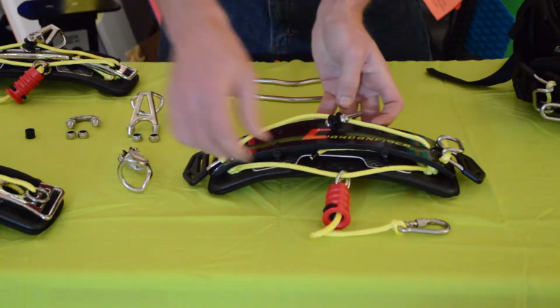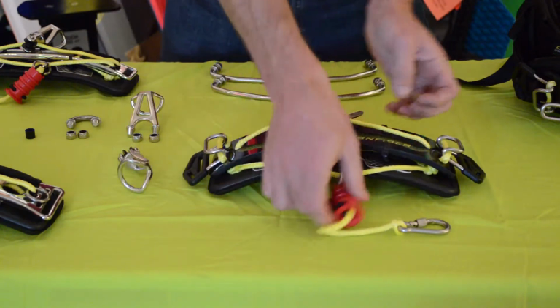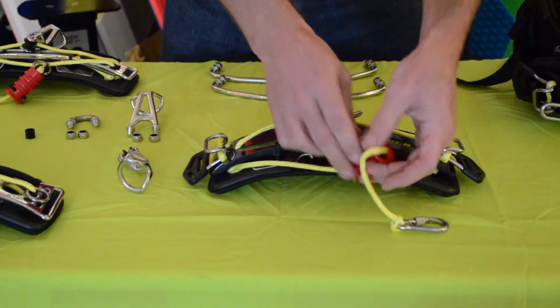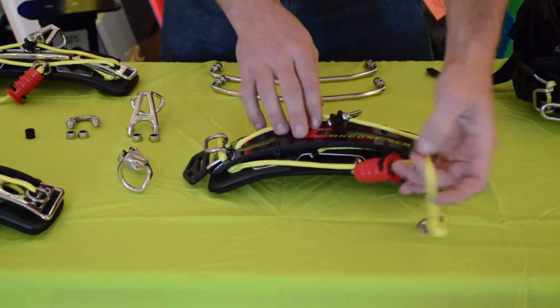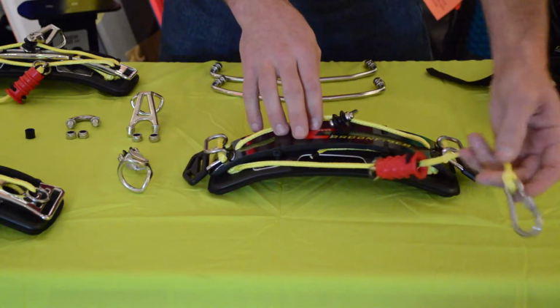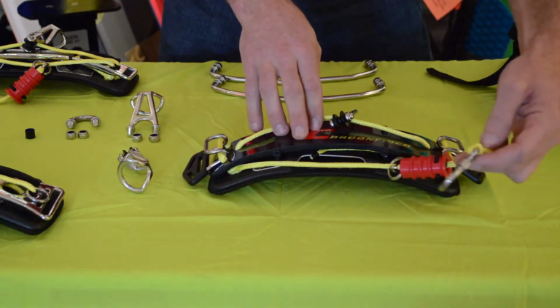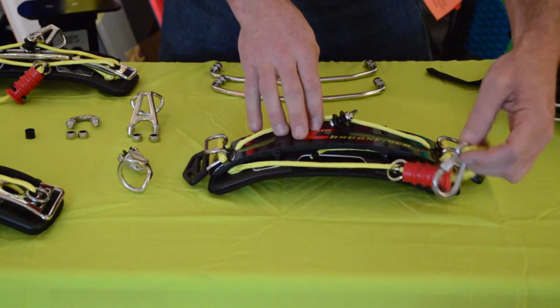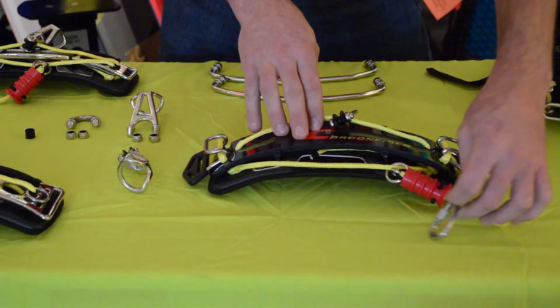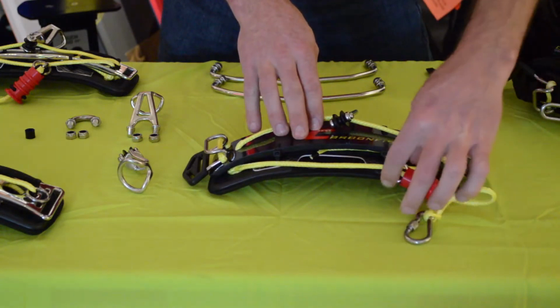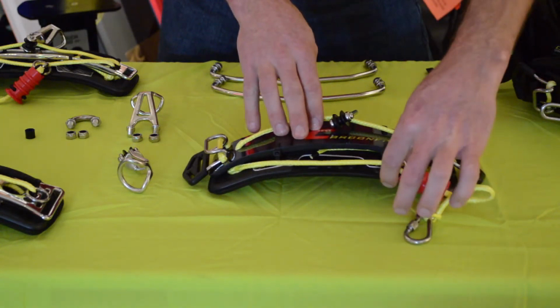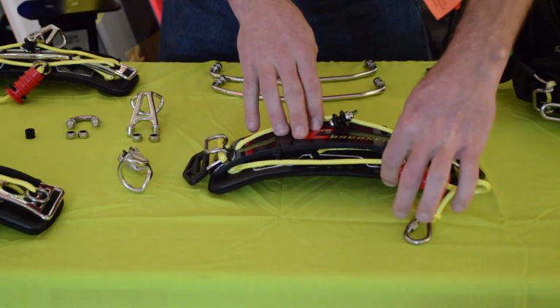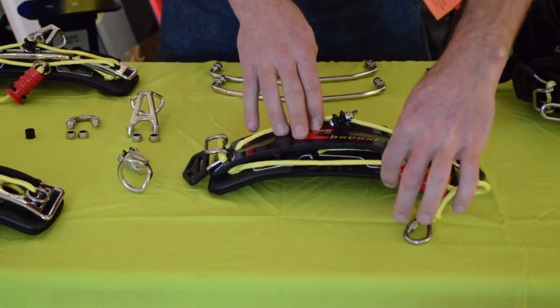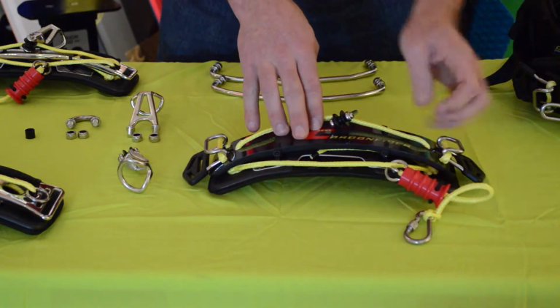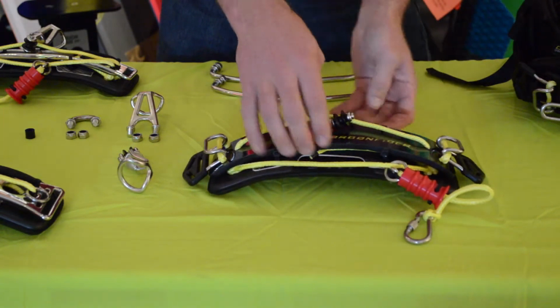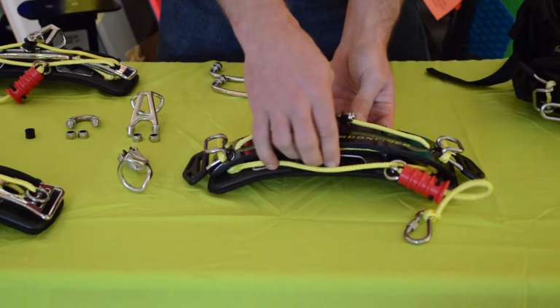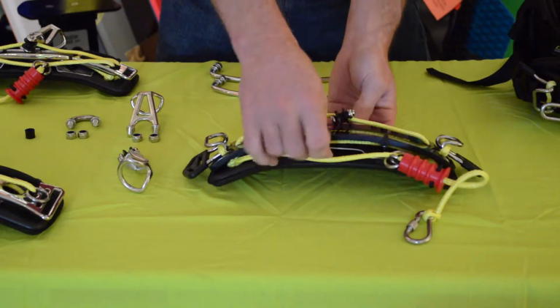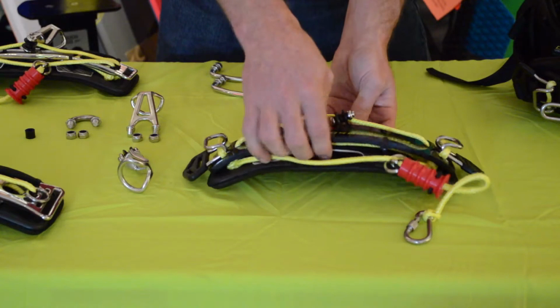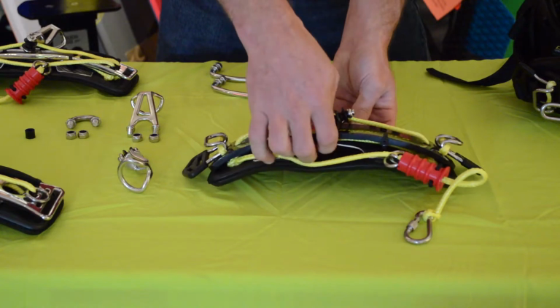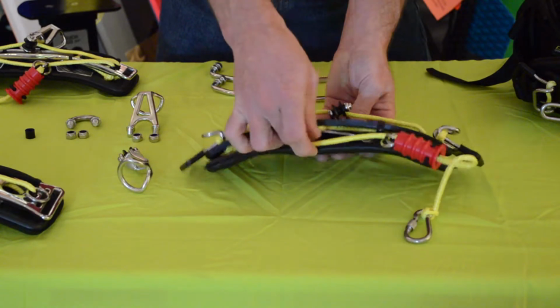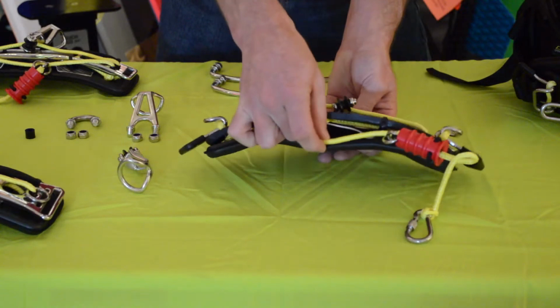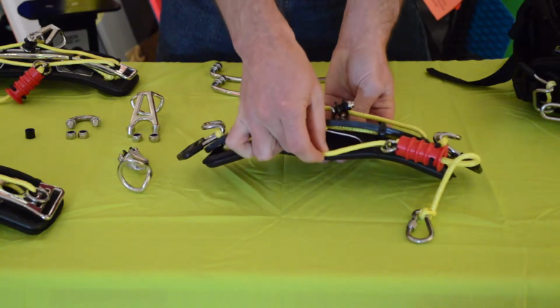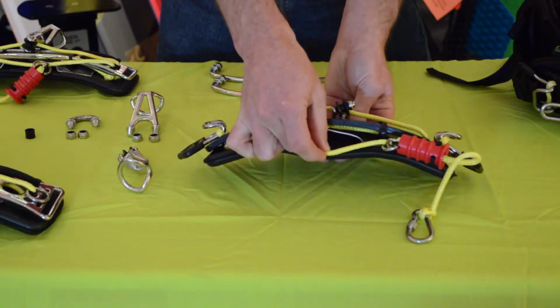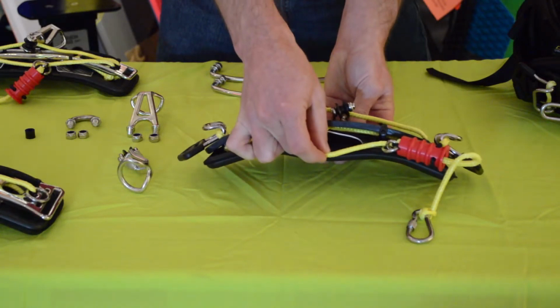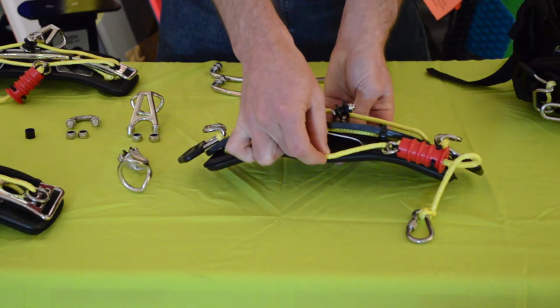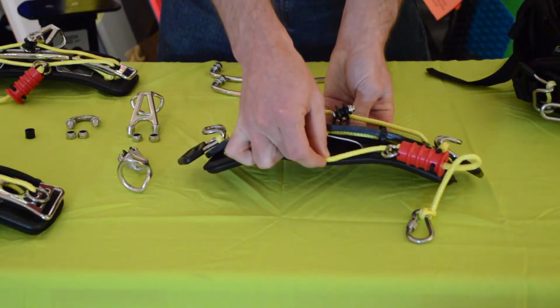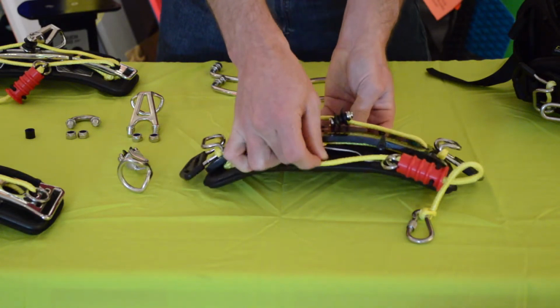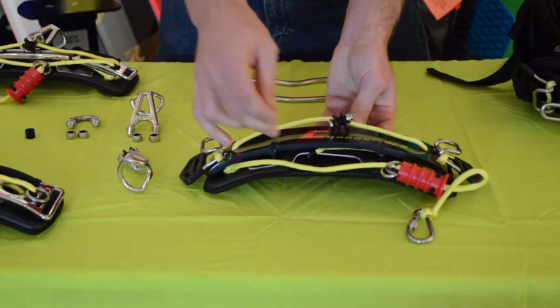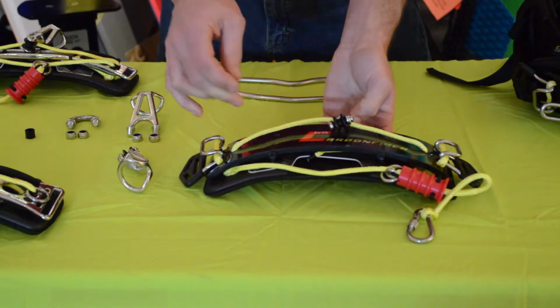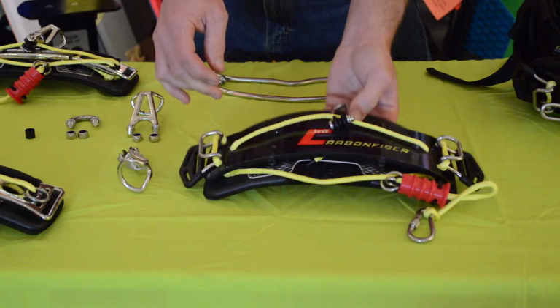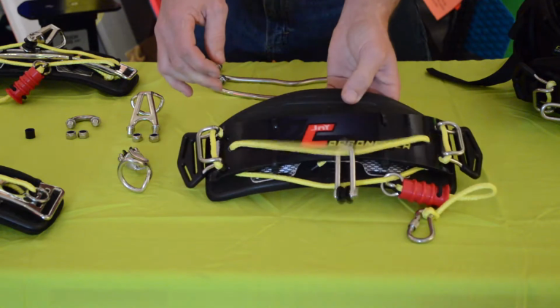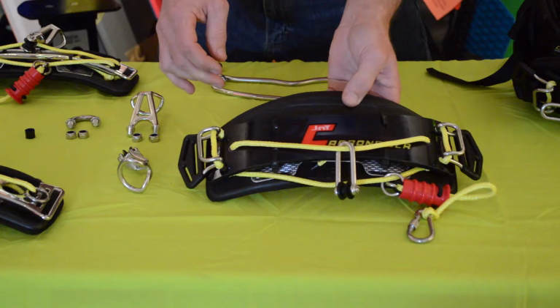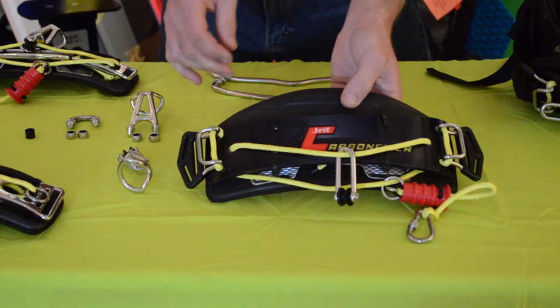It also comes with a leash here which is attached to the sliding ring, and it has a Velcro pocket down here to add a kite knife. It does not come with a kite knife but we do have them available.